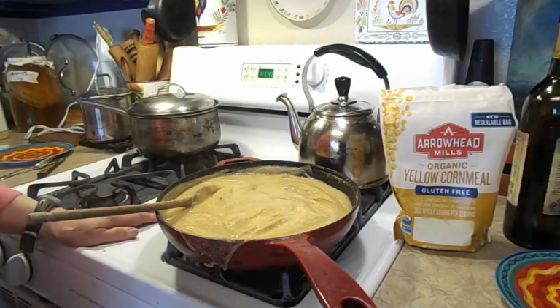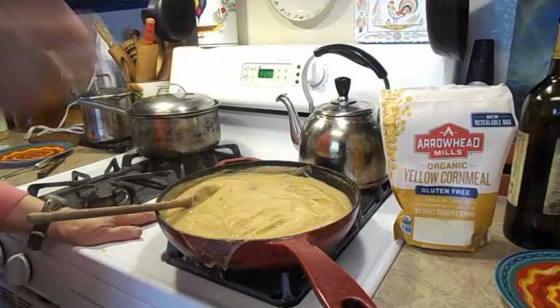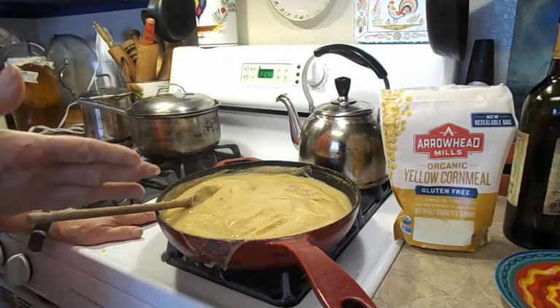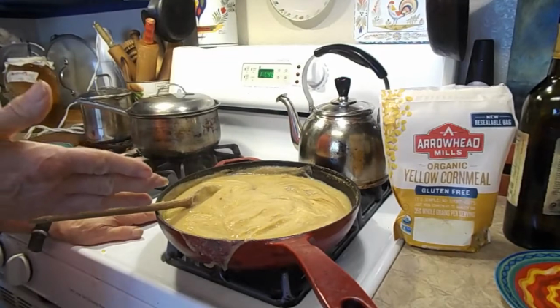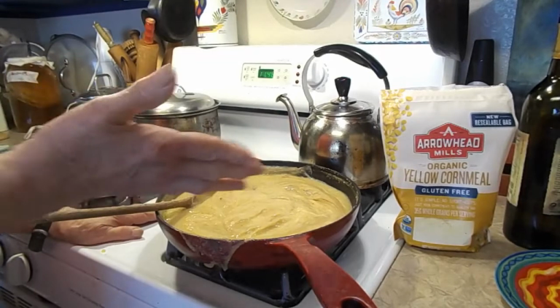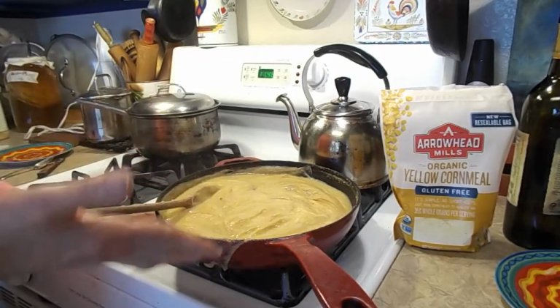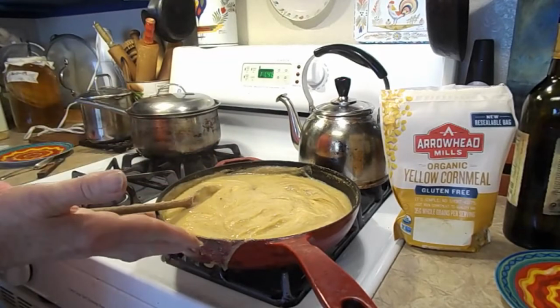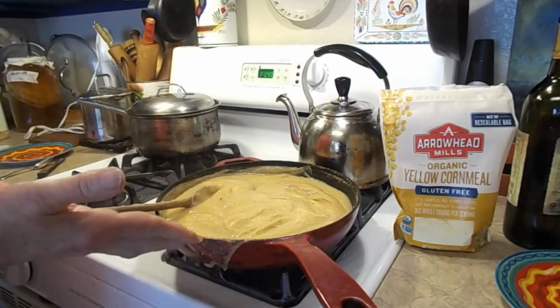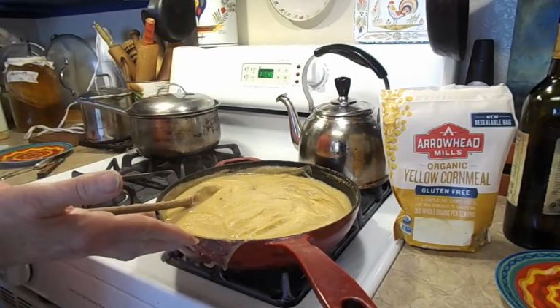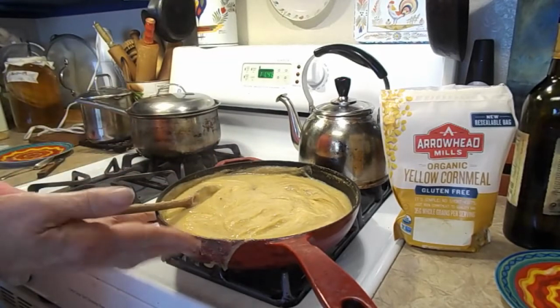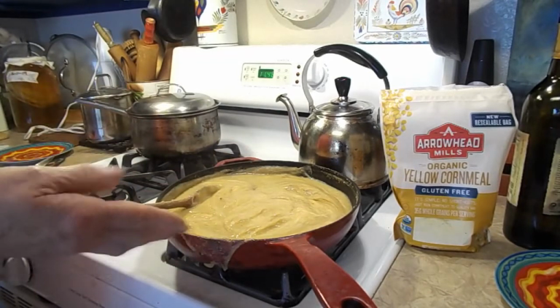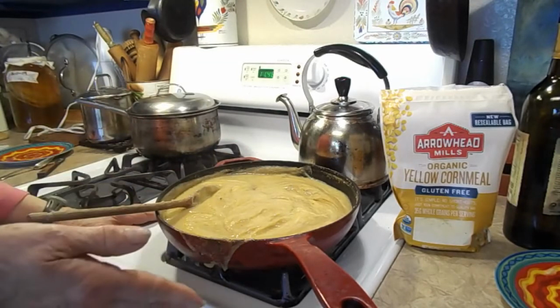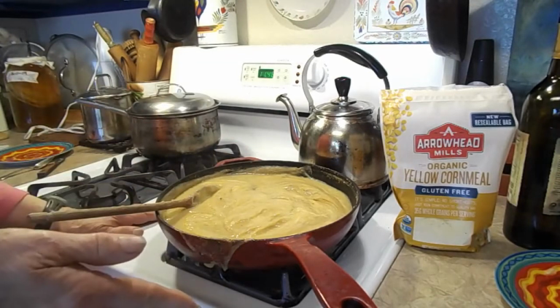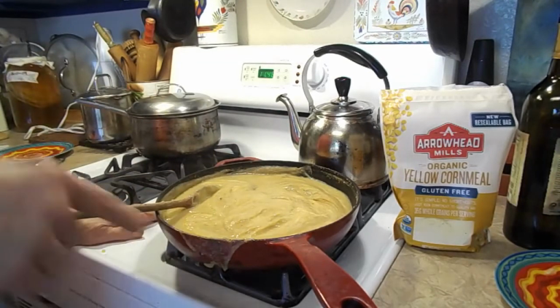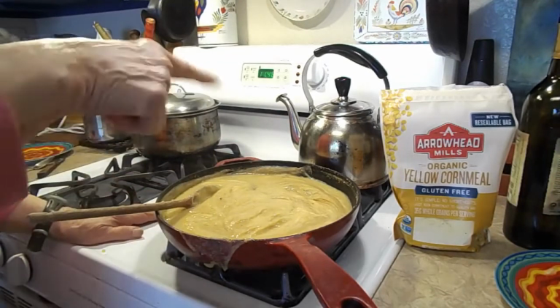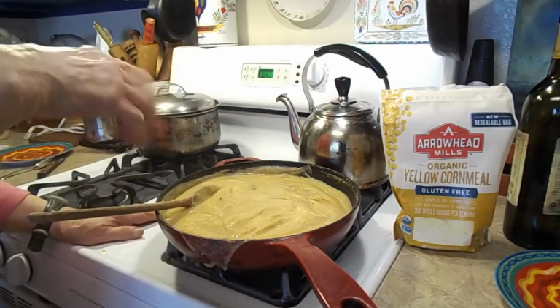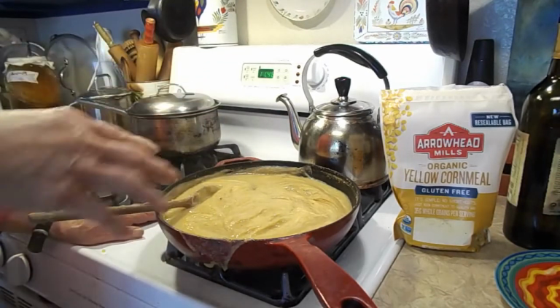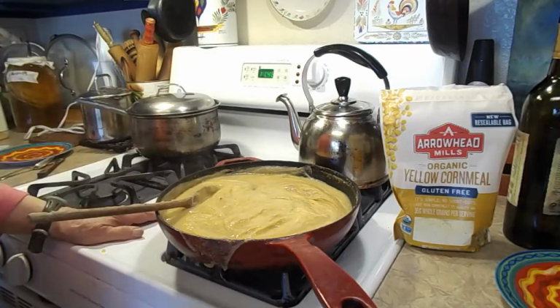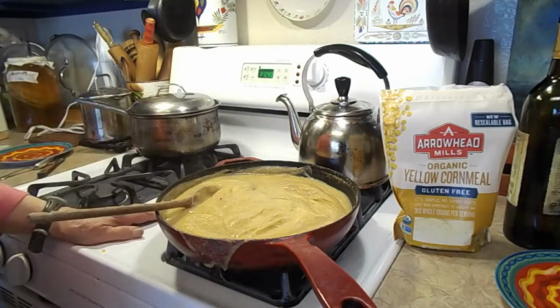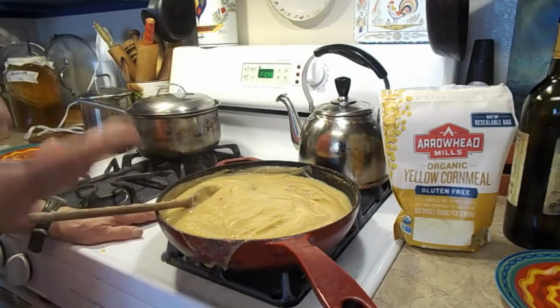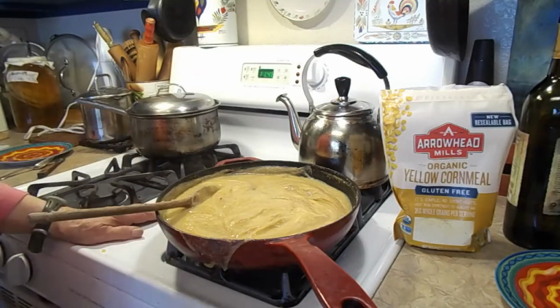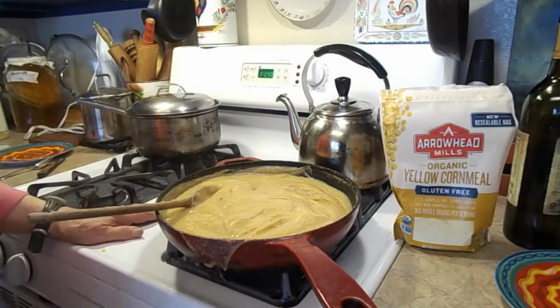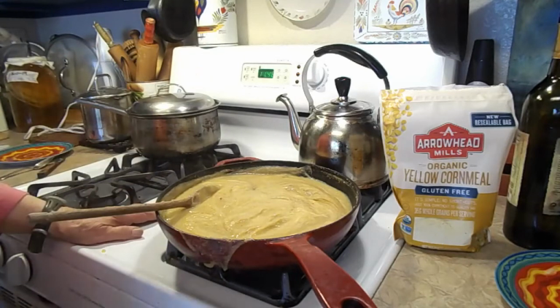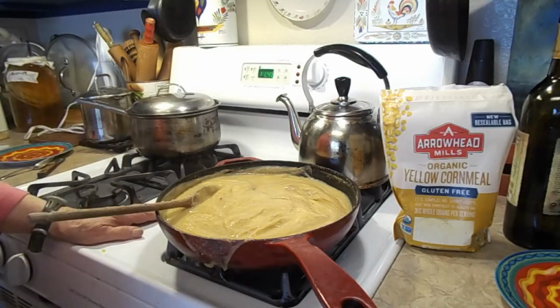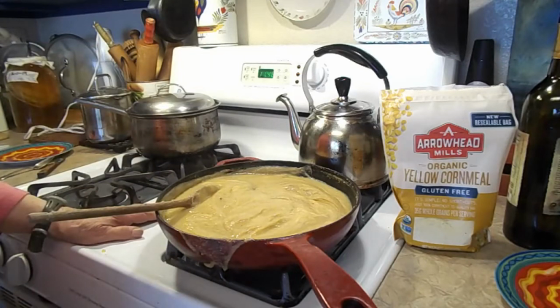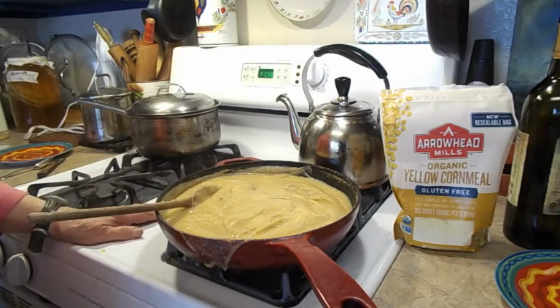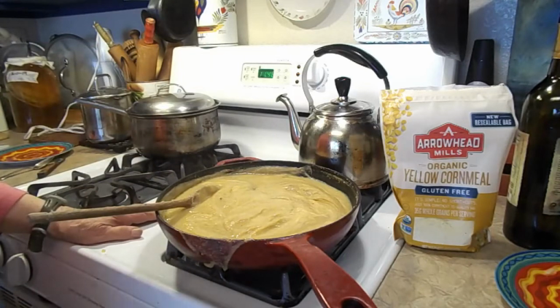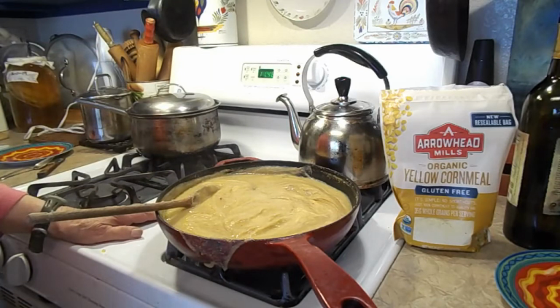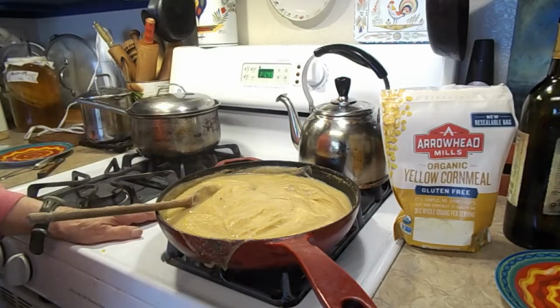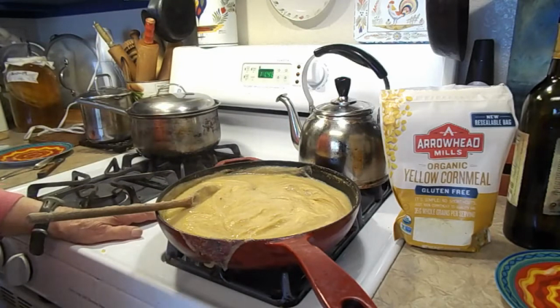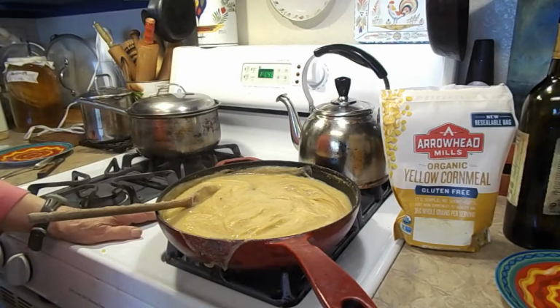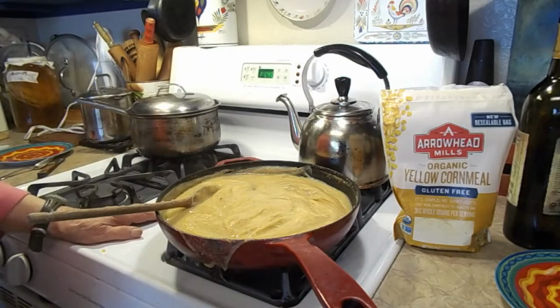When it does get cold — because obviously there's going to be a lot of leftovers — you can cut it in squares and heat it up. So that is what I have, and there you have it.